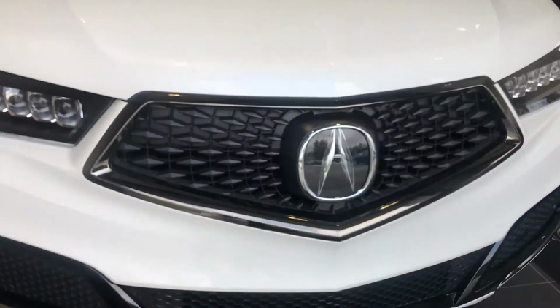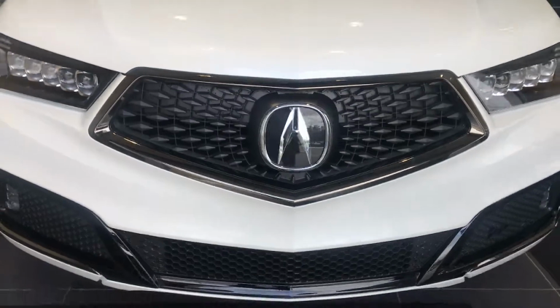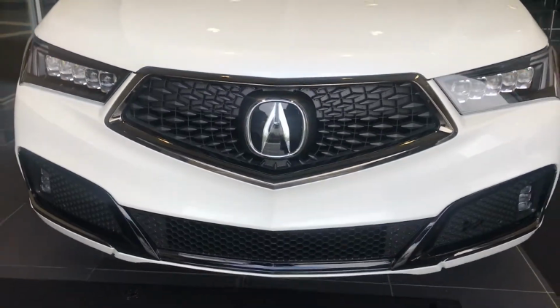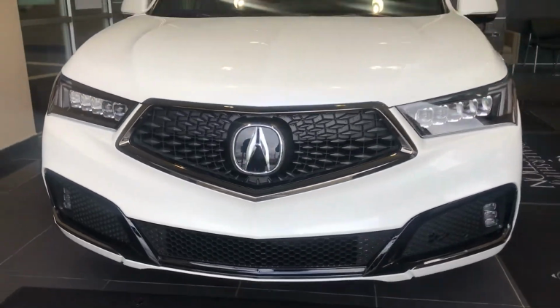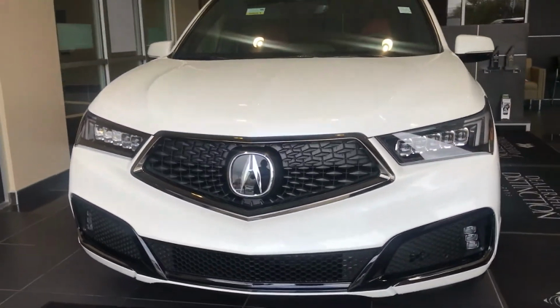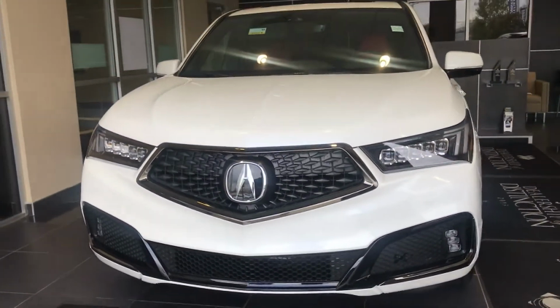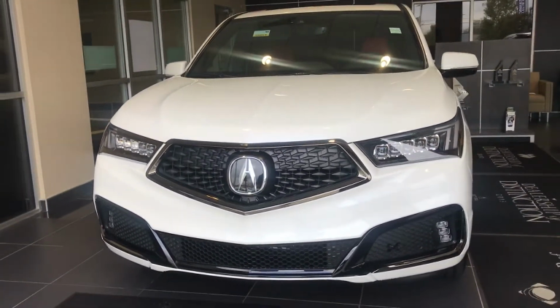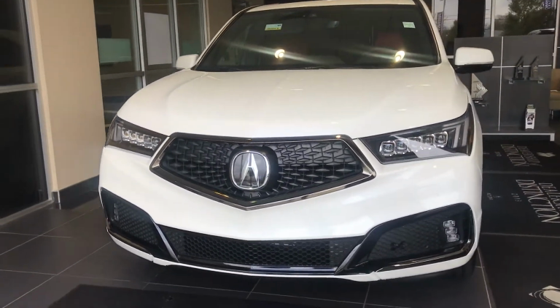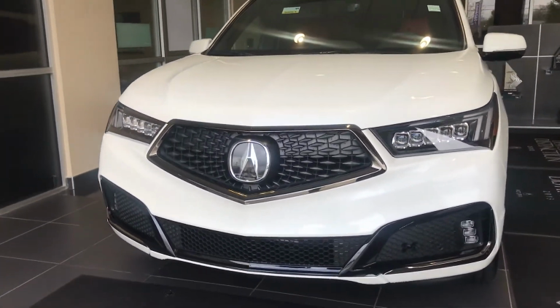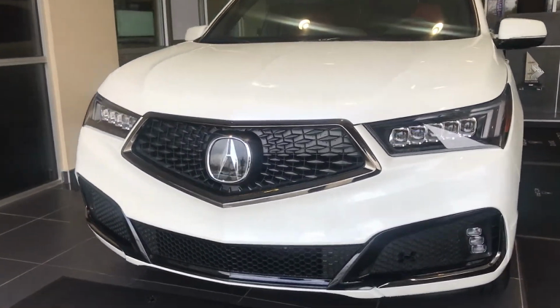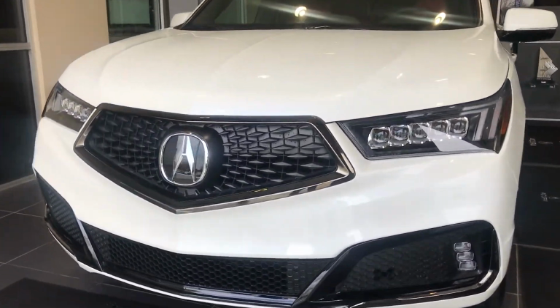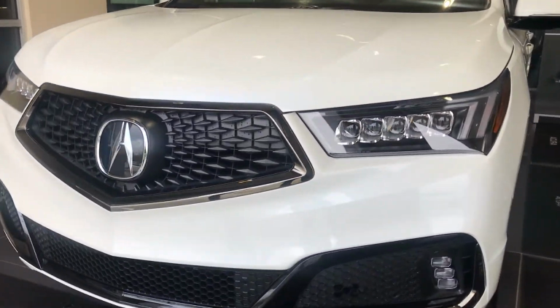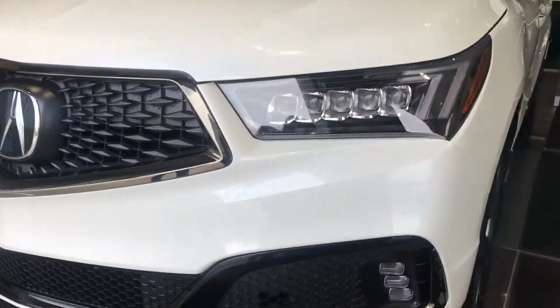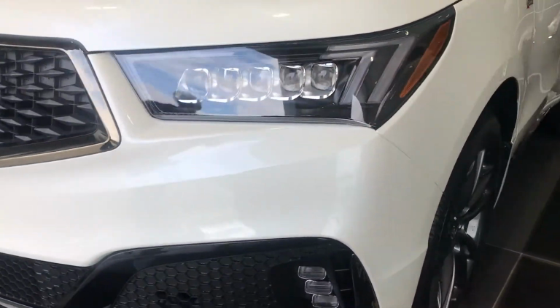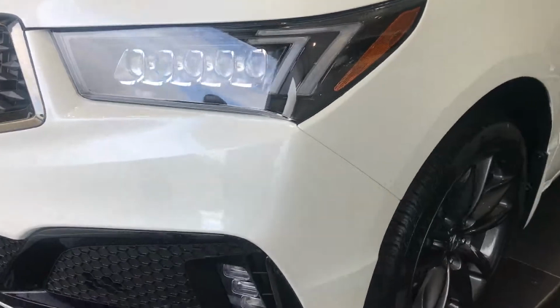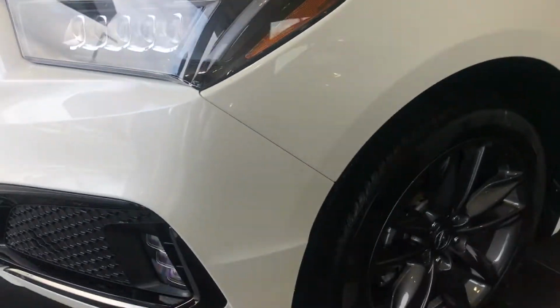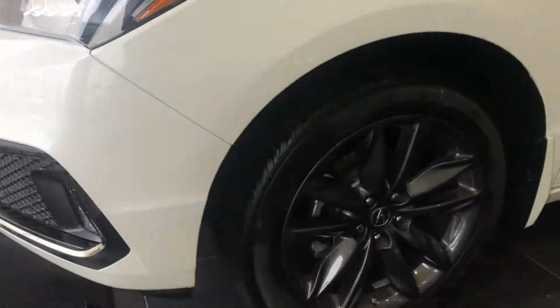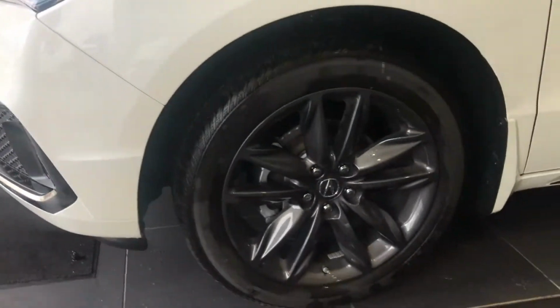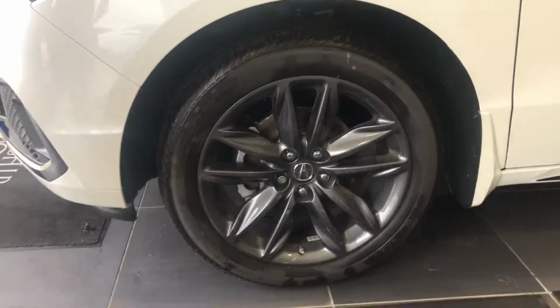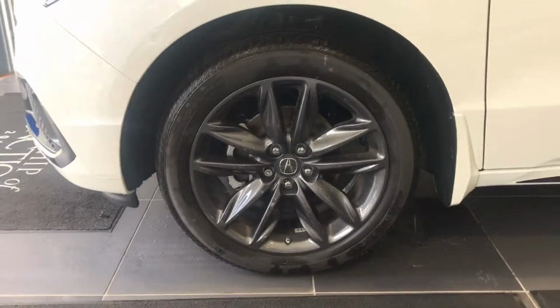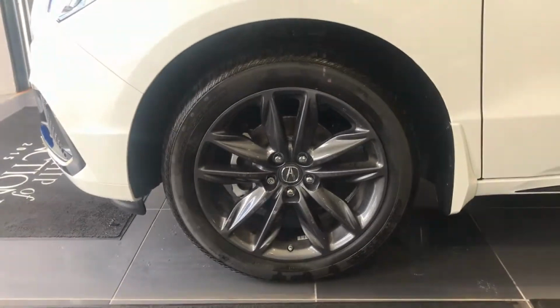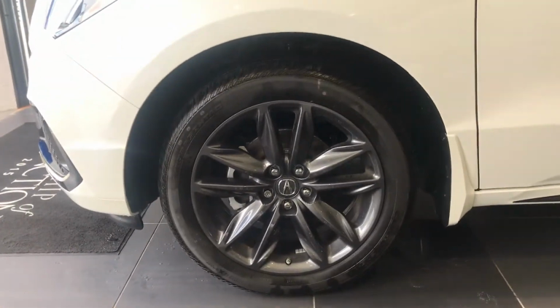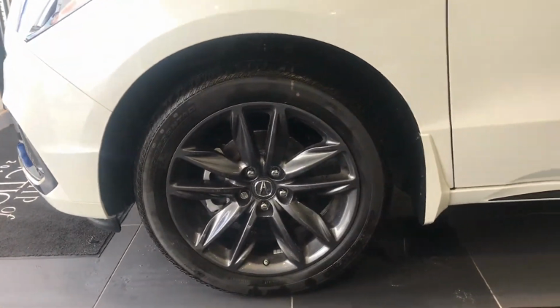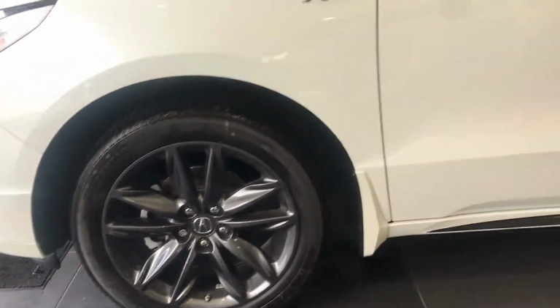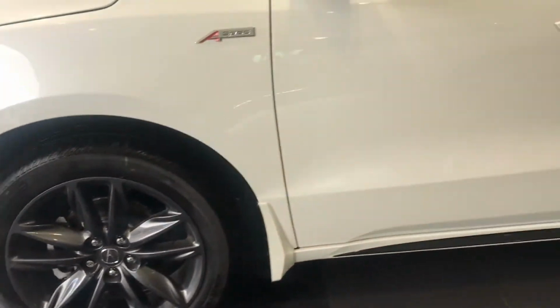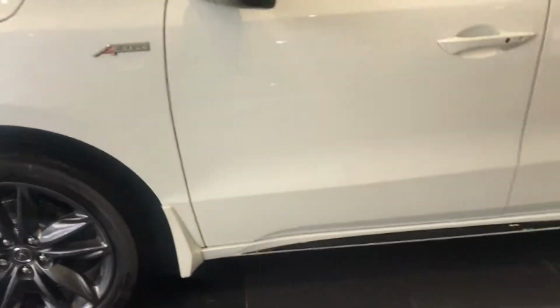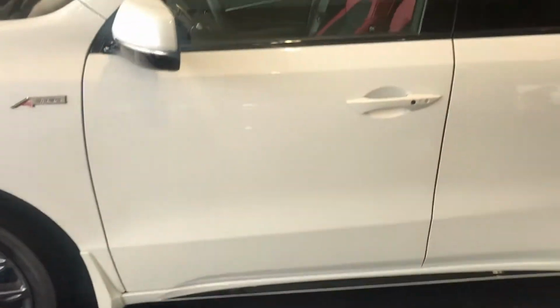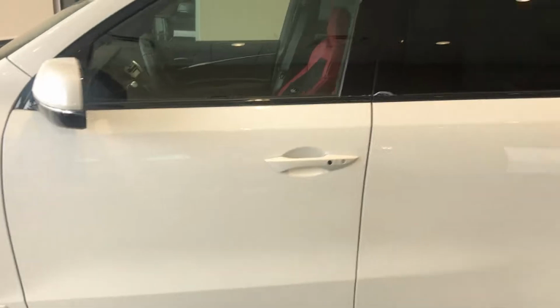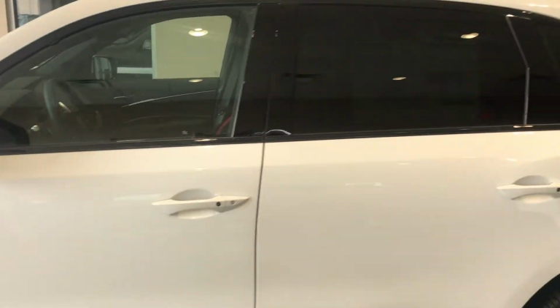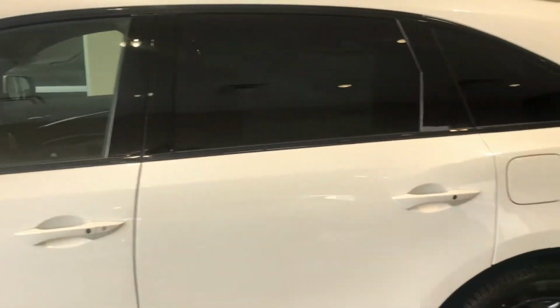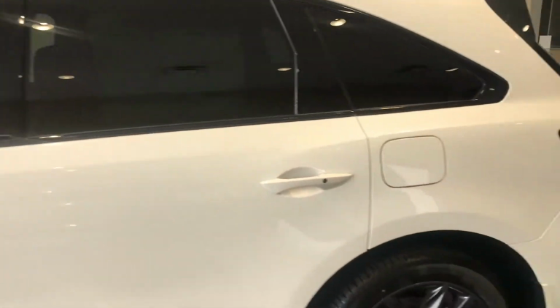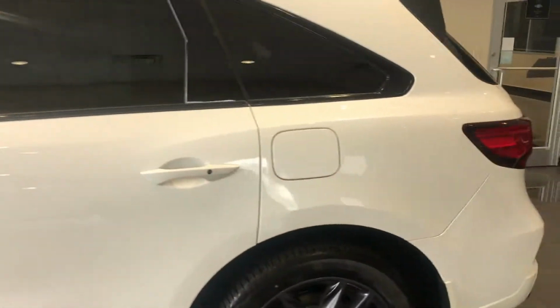It features our super handling all-wheel drive system. One special thing about the A-Spec package is it has dark chrome and piano black accents, along with these special 20-inch sharp gray wheels.